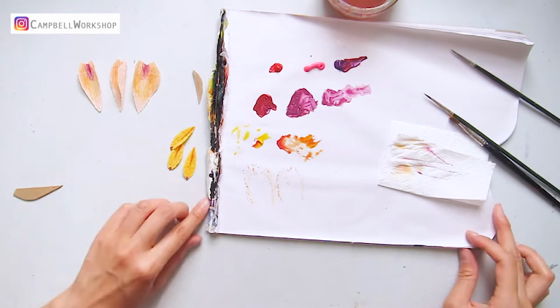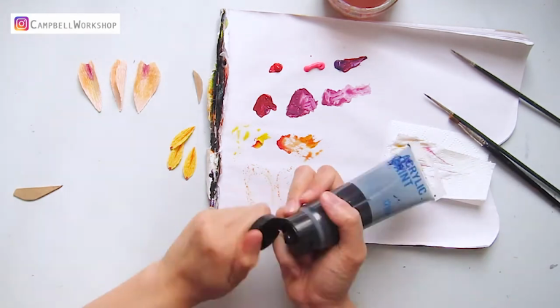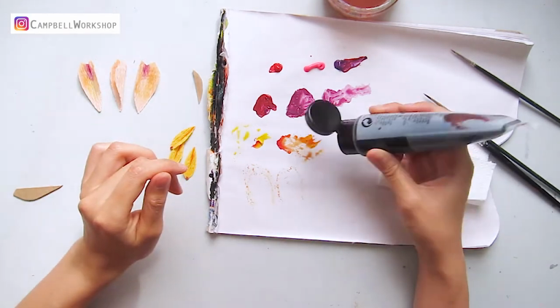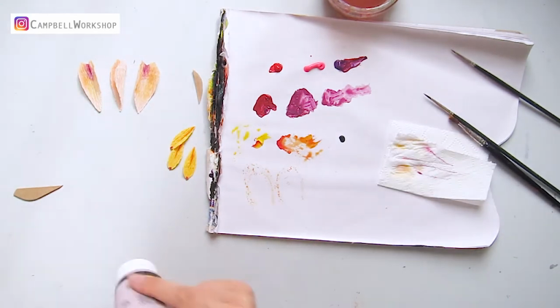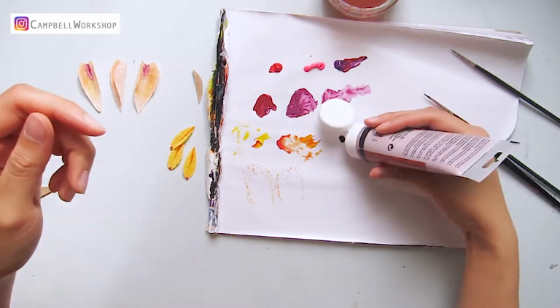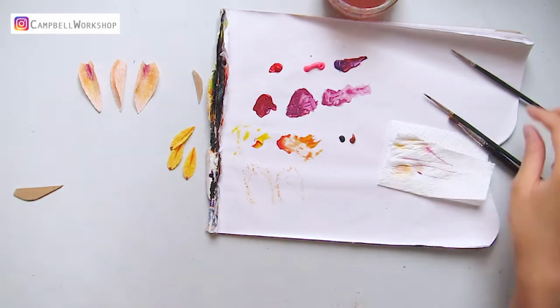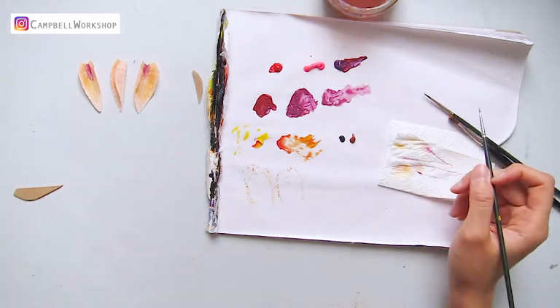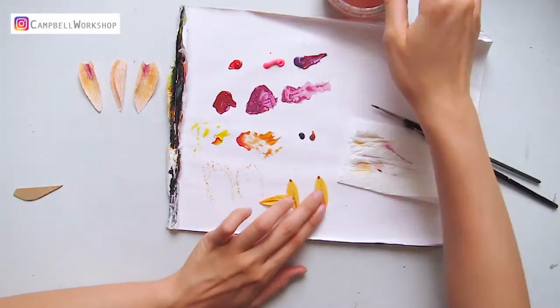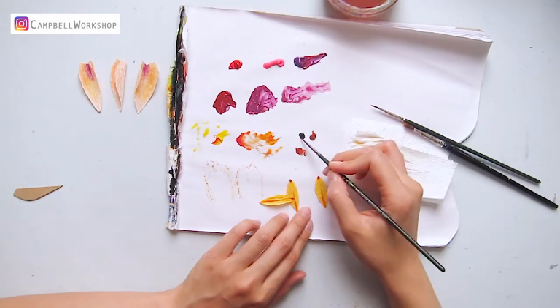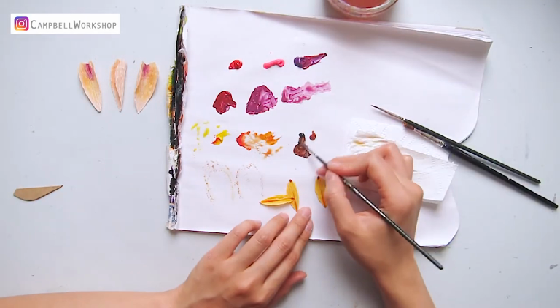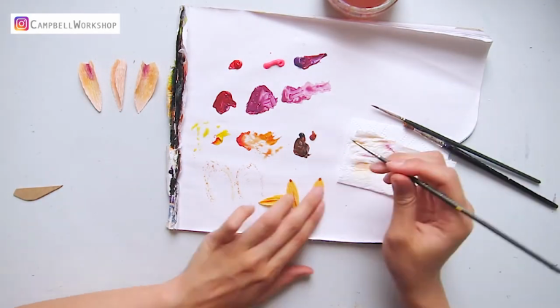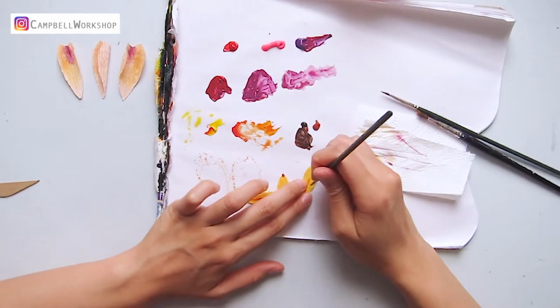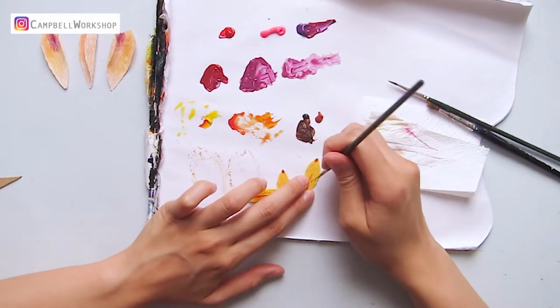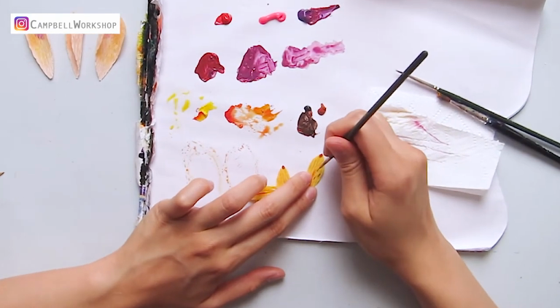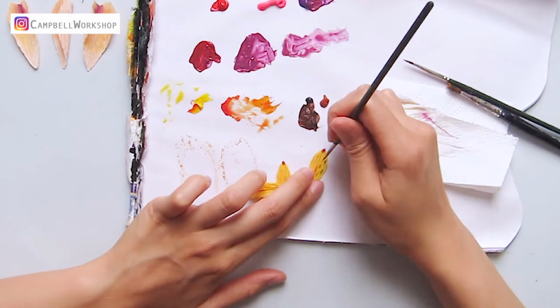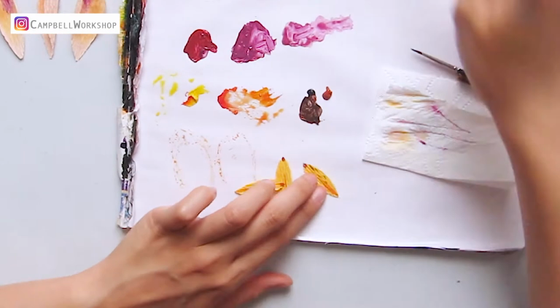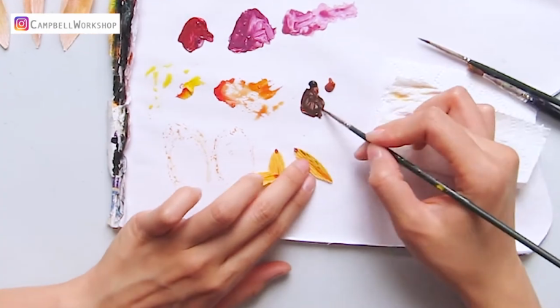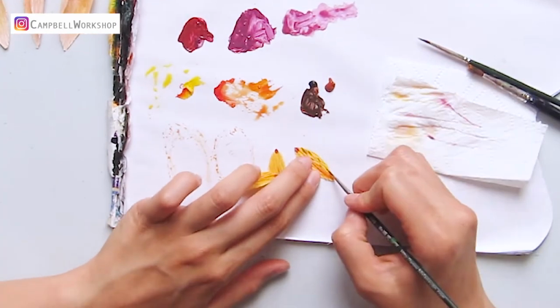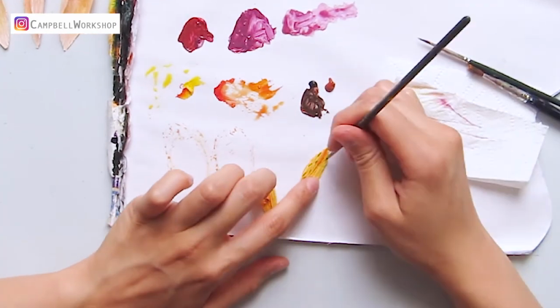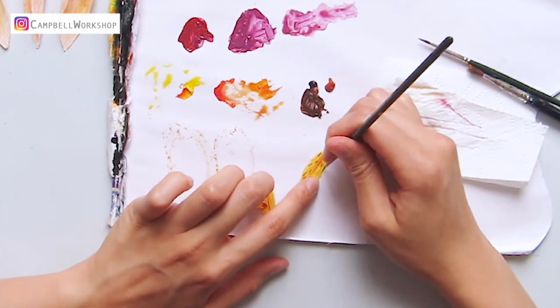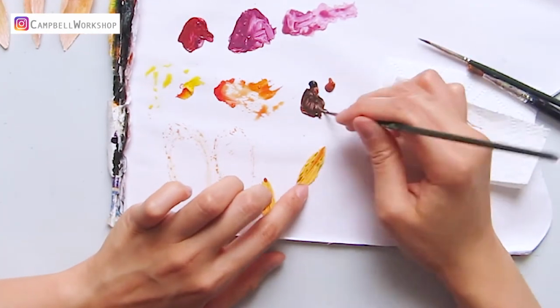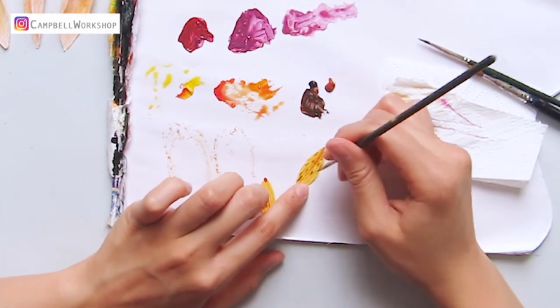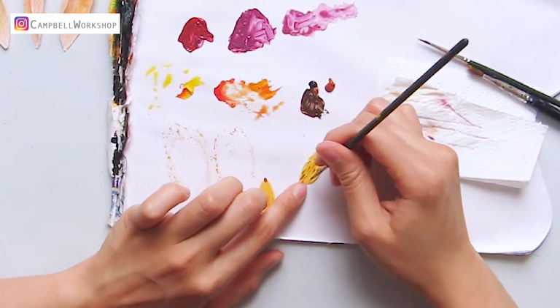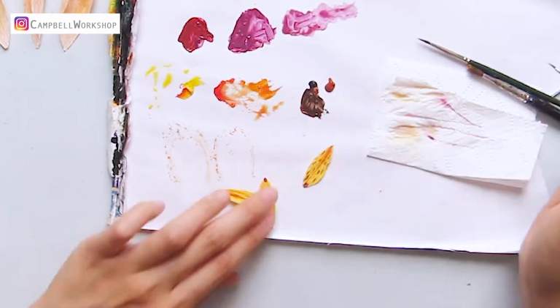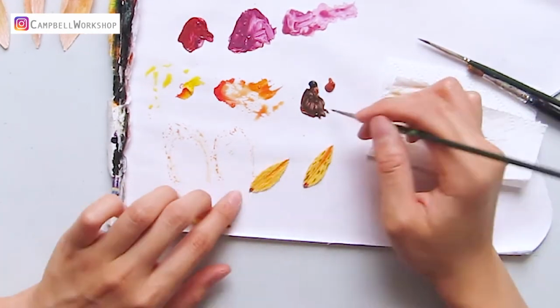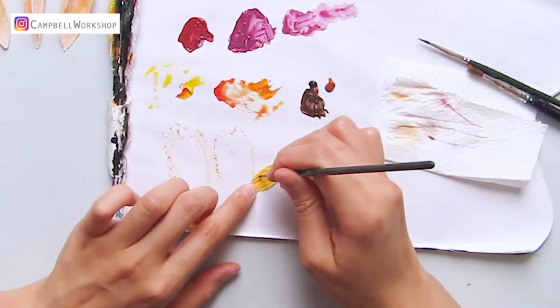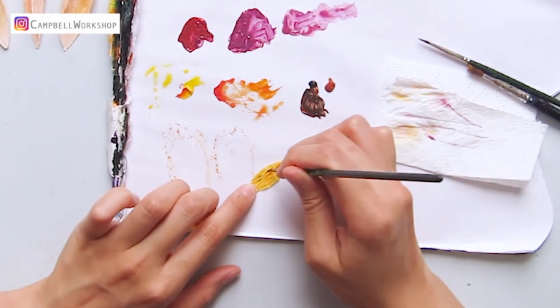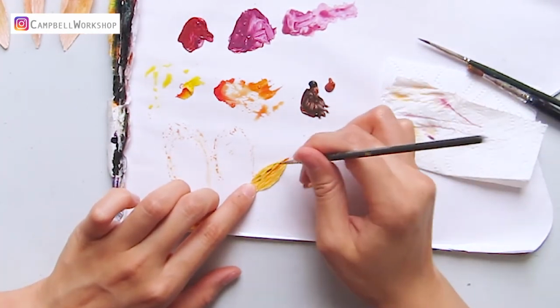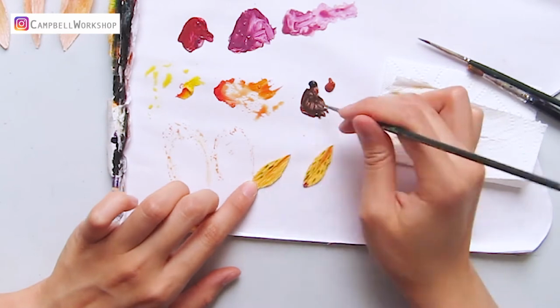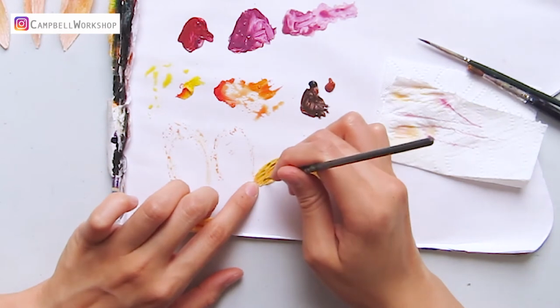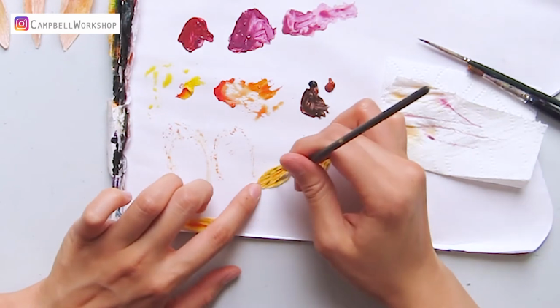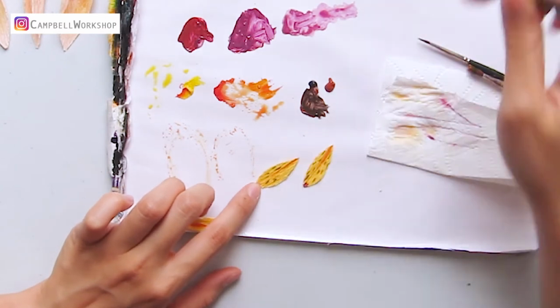Take out the black and brown paint and mix into a dark brown. We are going to add some details onto the small petals with a size 0 paintbrush.